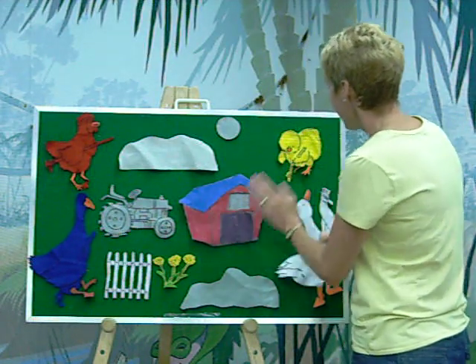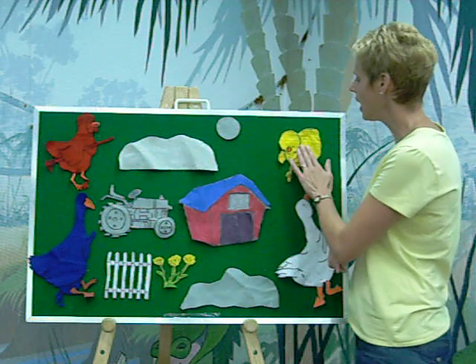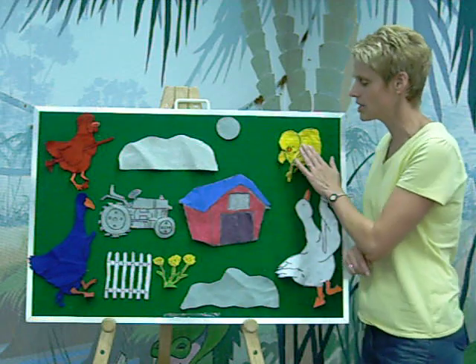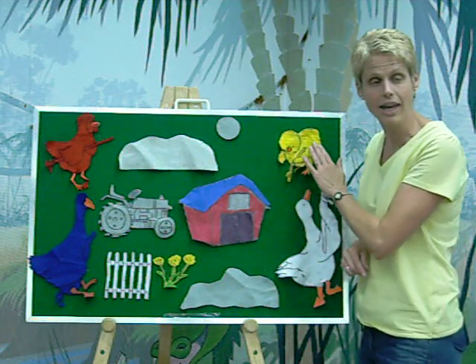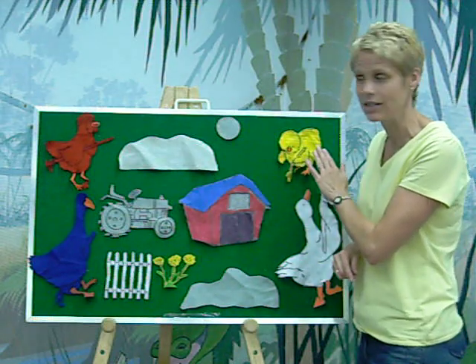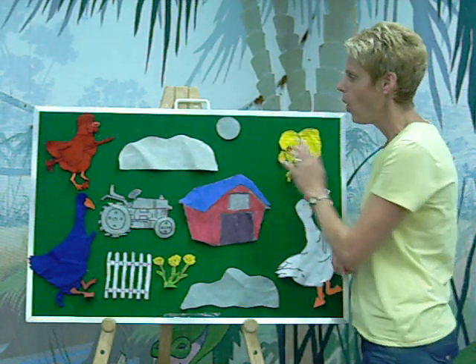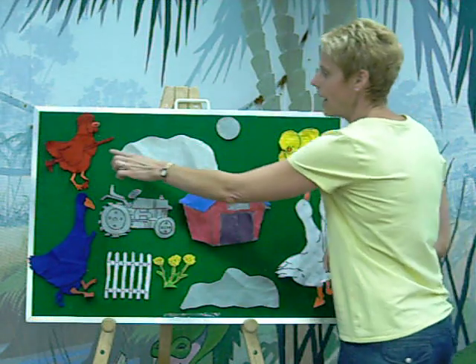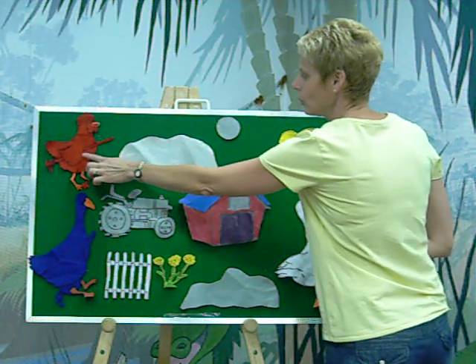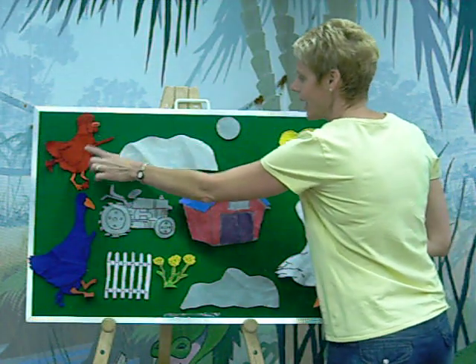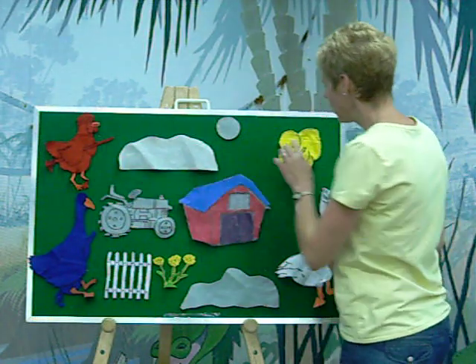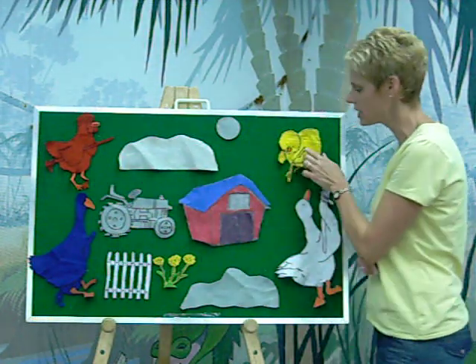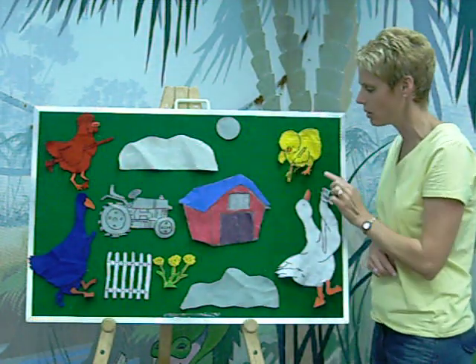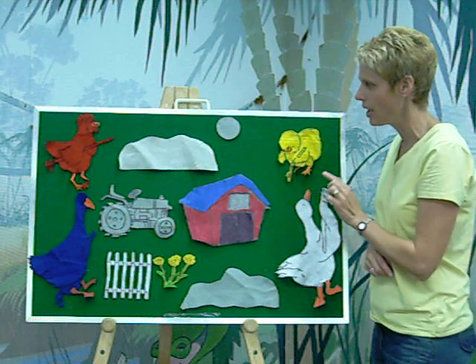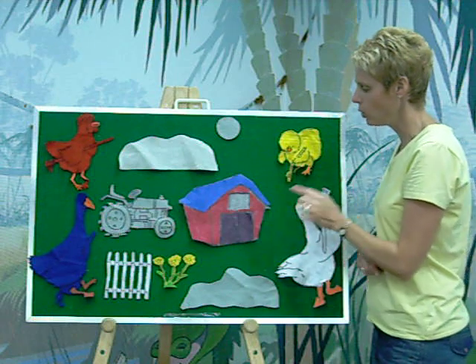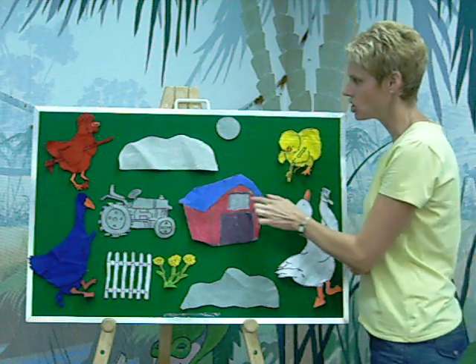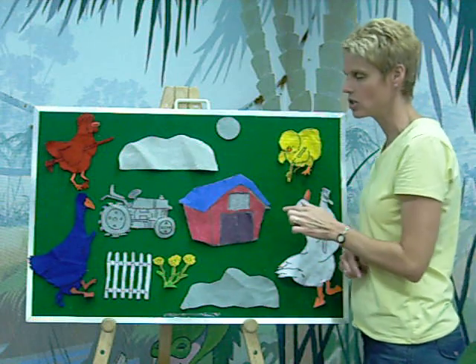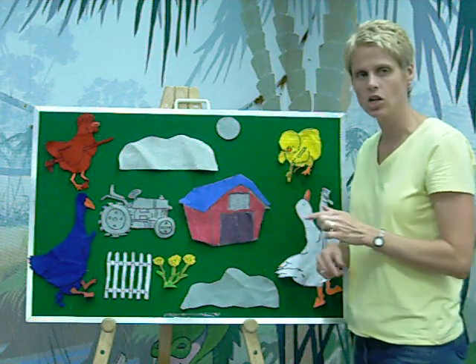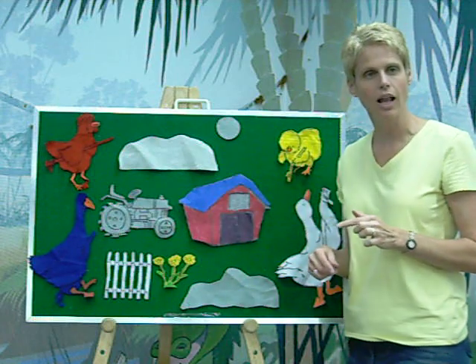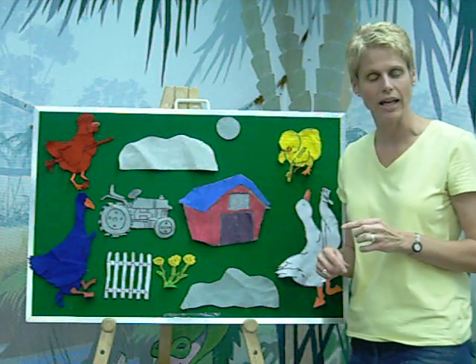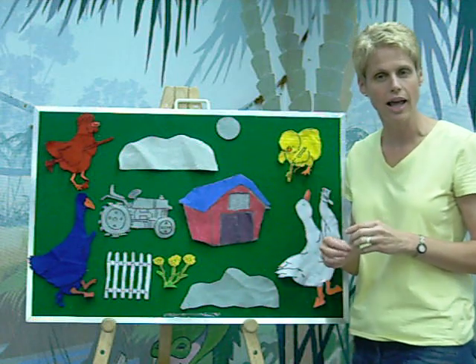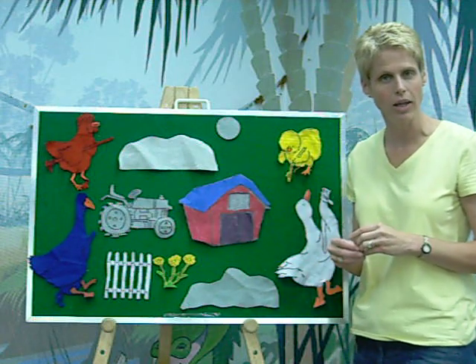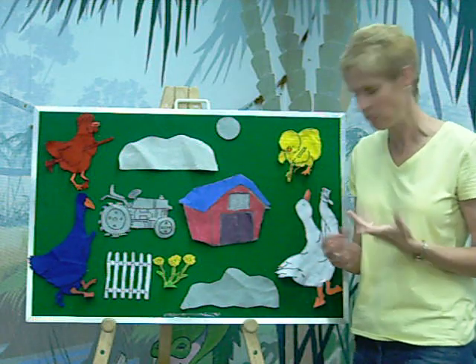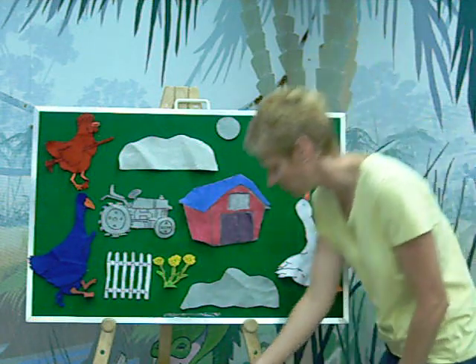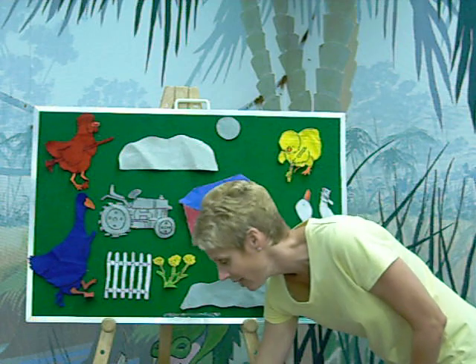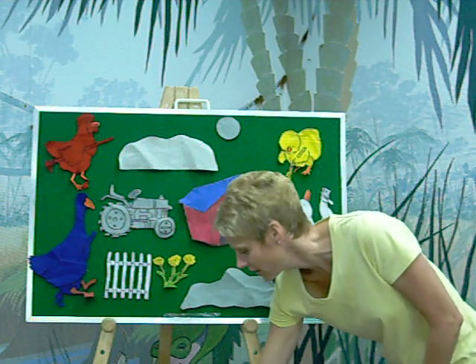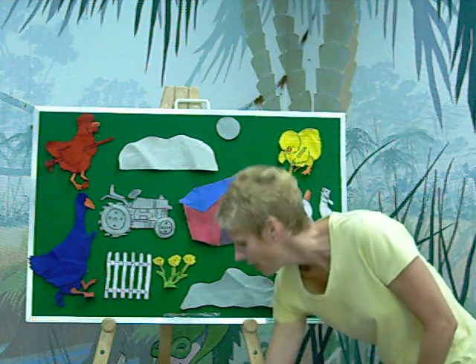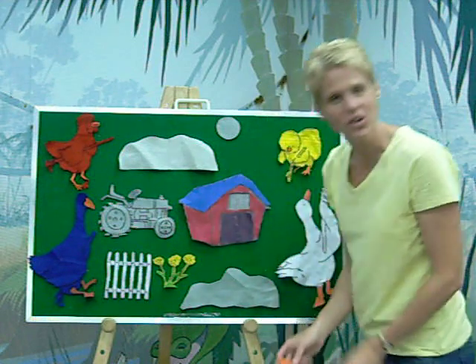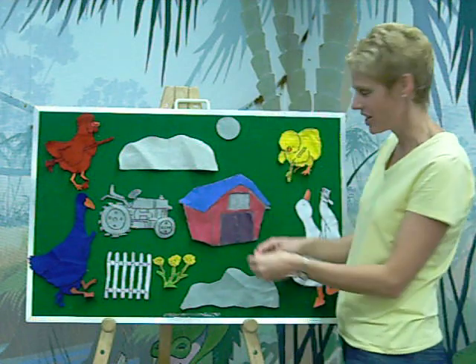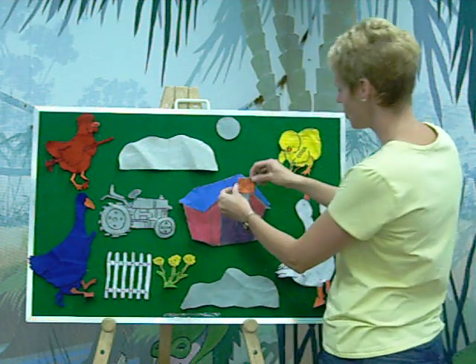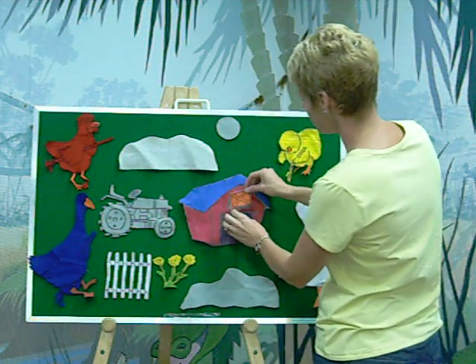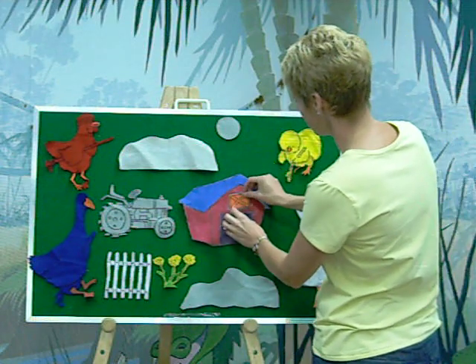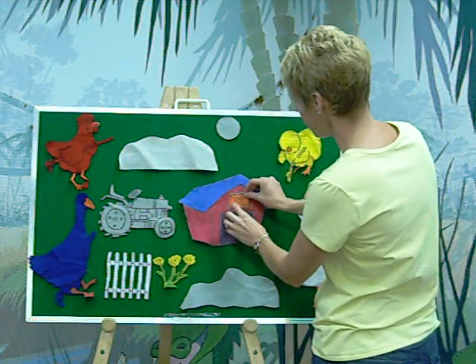And then Yellow Chick said, why don't you get together with me, Red Hen, and we'll paint the shutters. Do you know what color red and yellow make? They make orange. And so they painted the shutters orange.